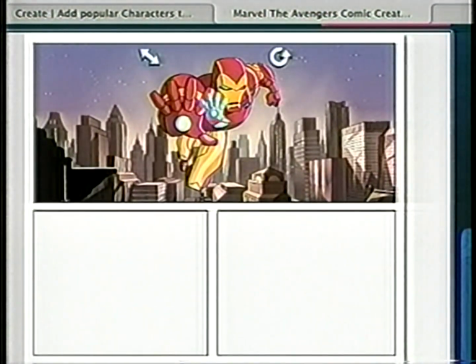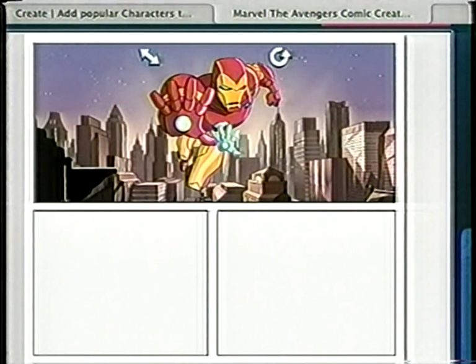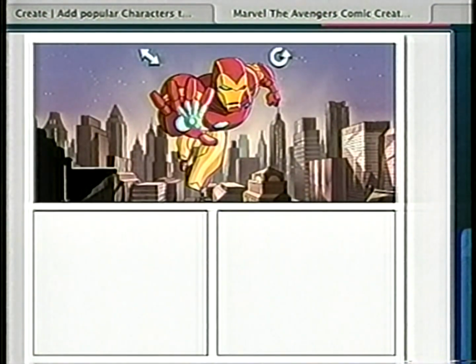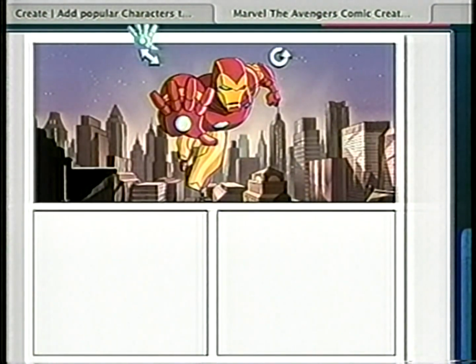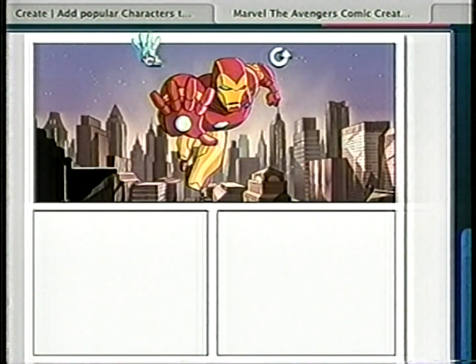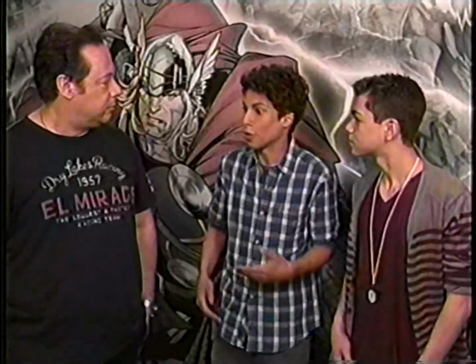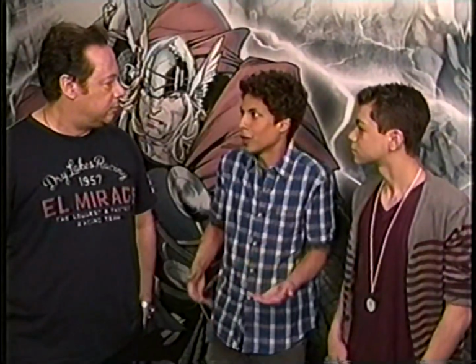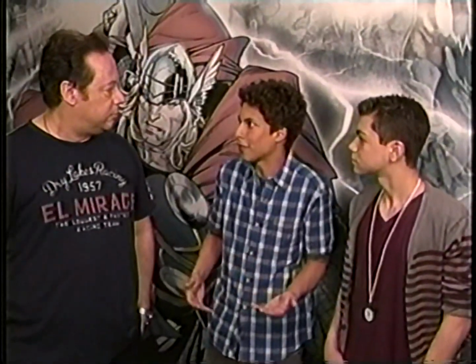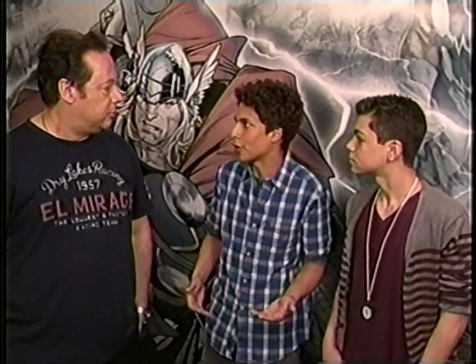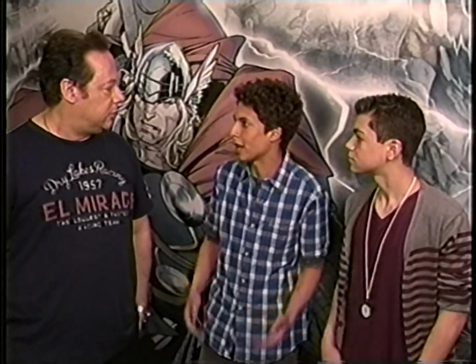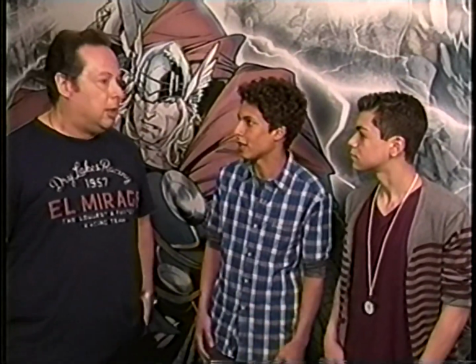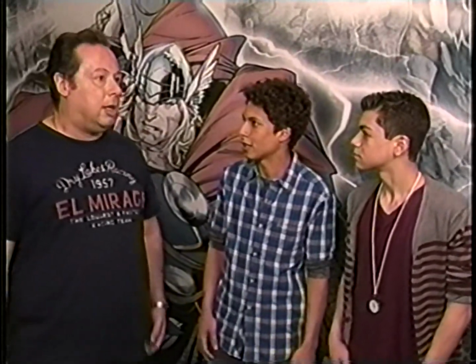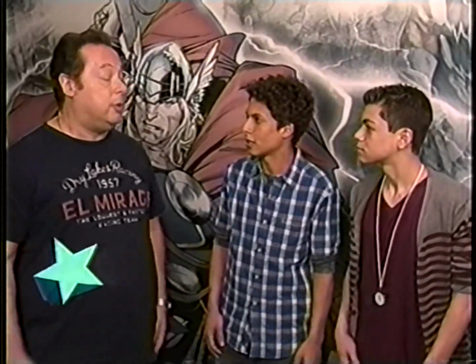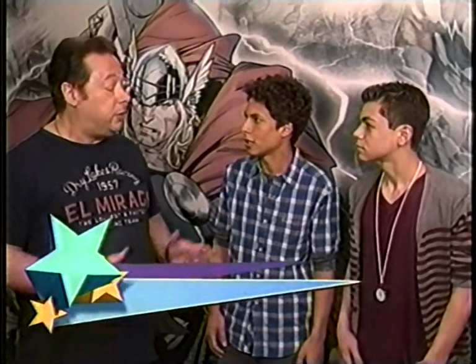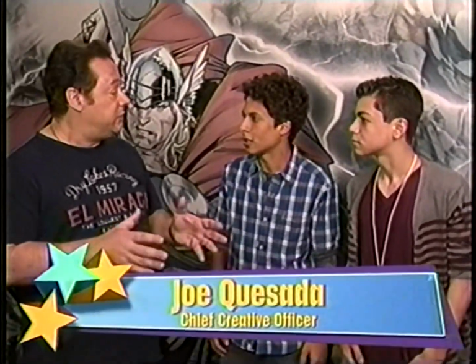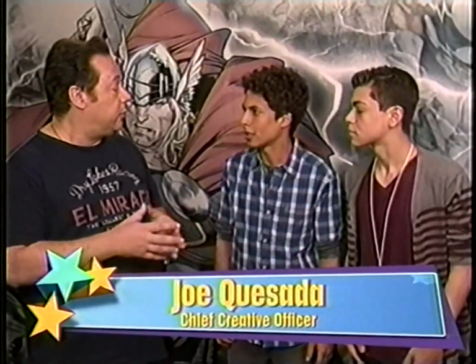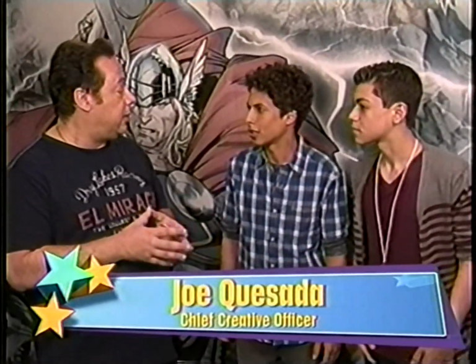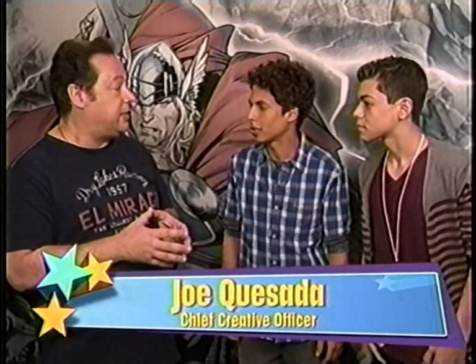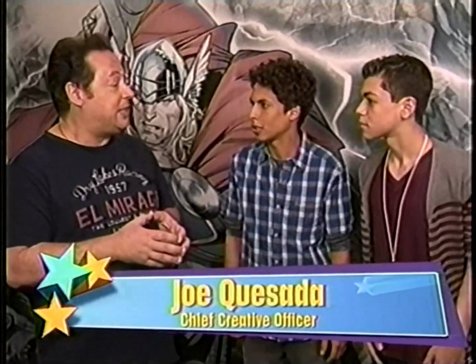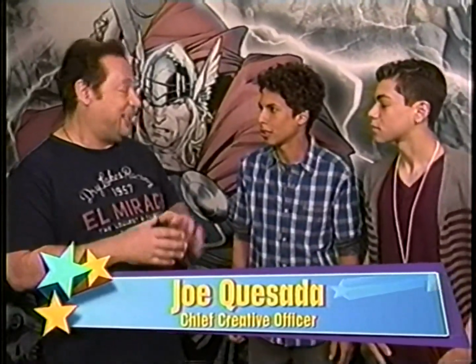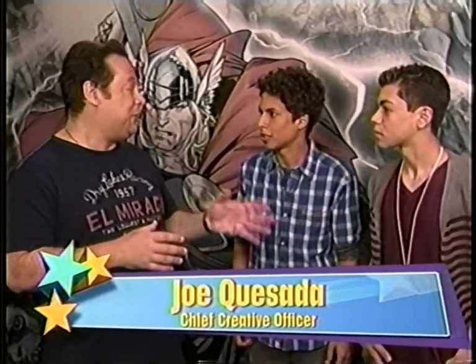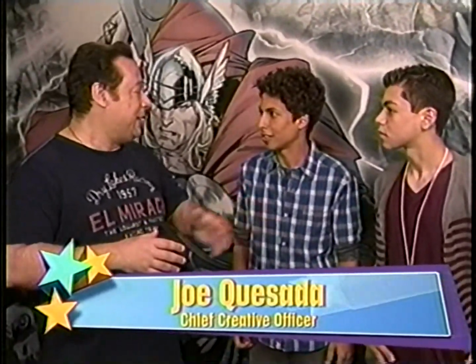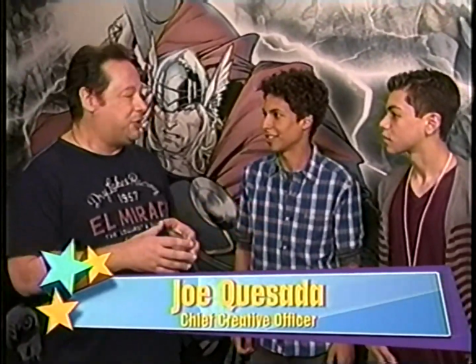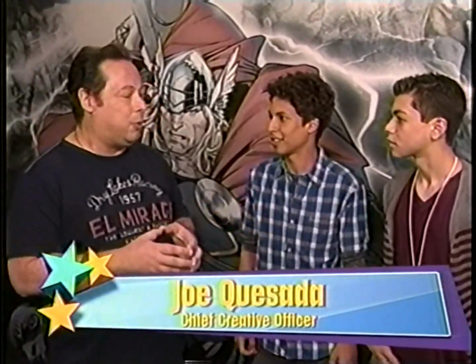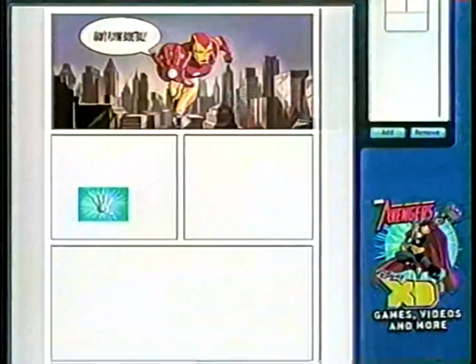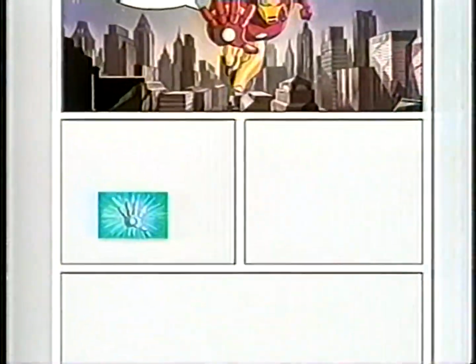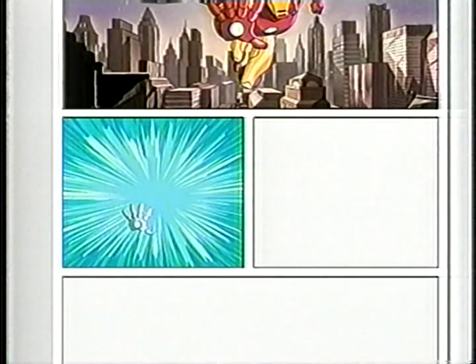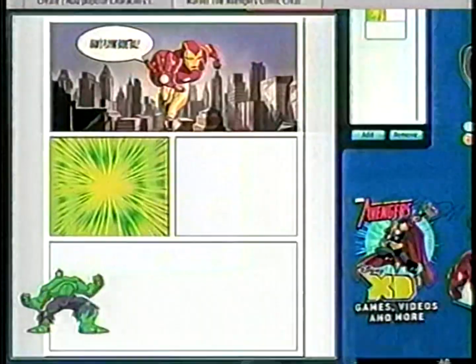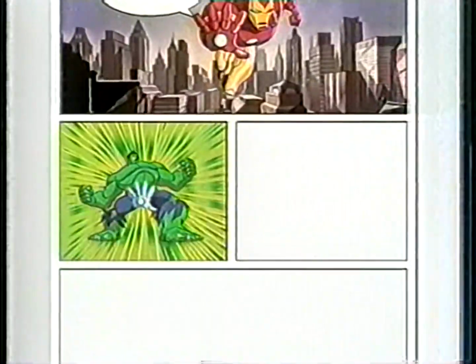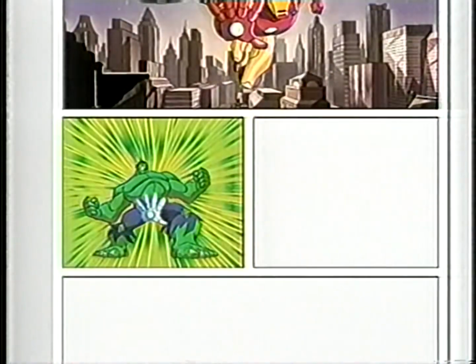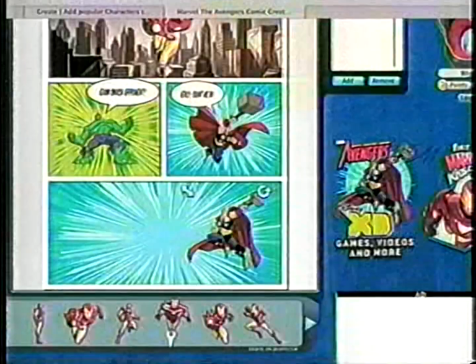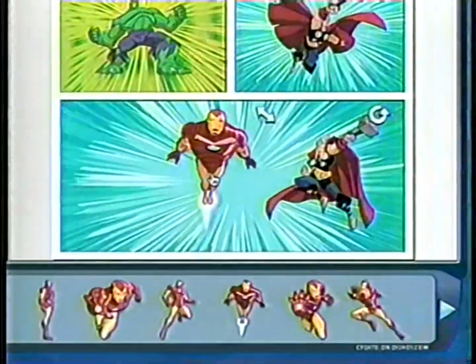How close is the comic creator to real life comic creating? It's very, very similar except it's actually easier because you get all the tools and they're just placed there on the website for you.